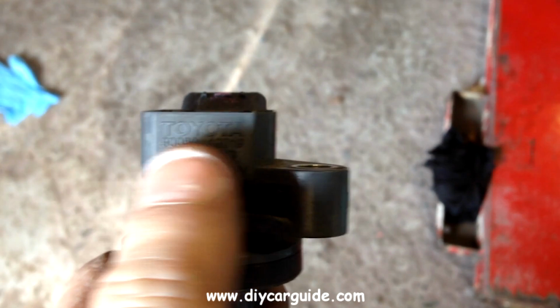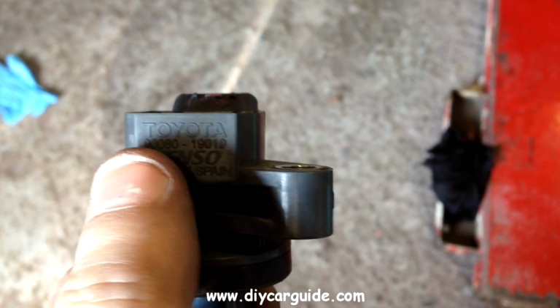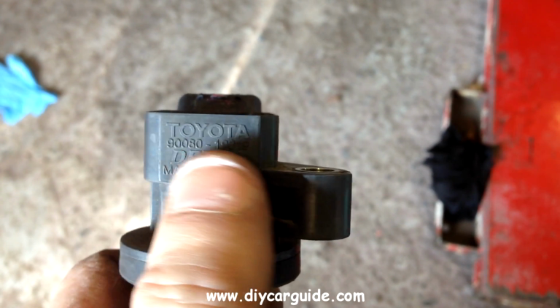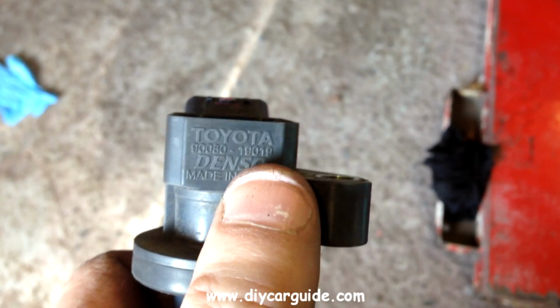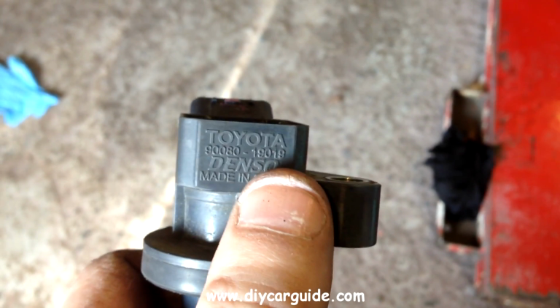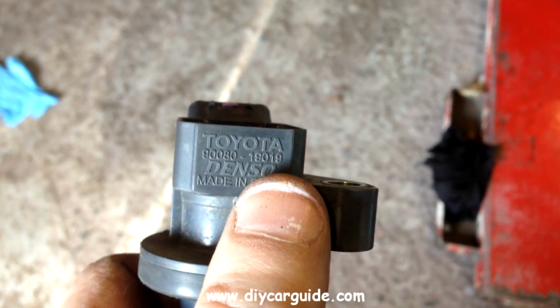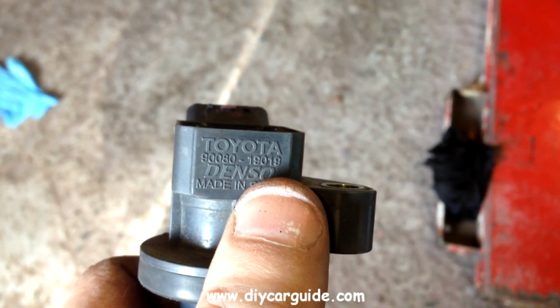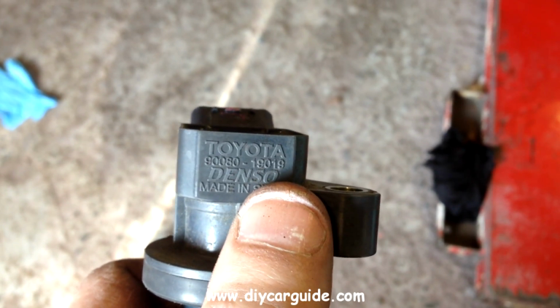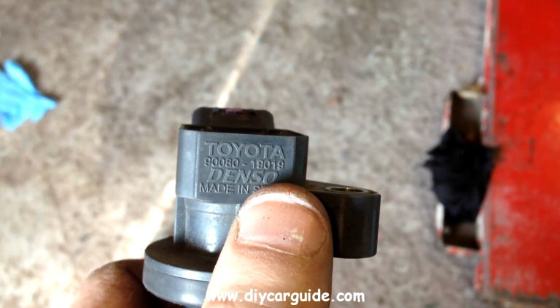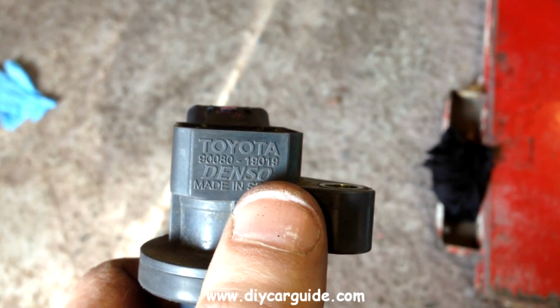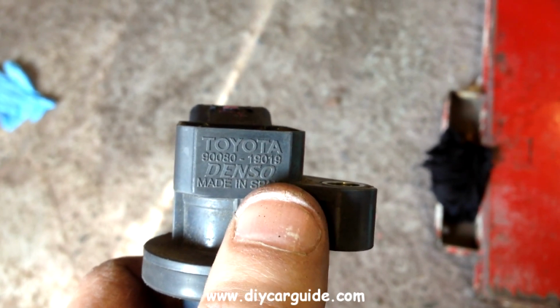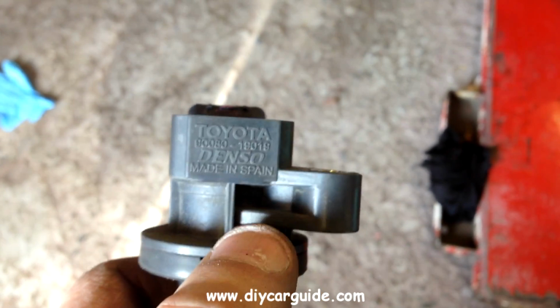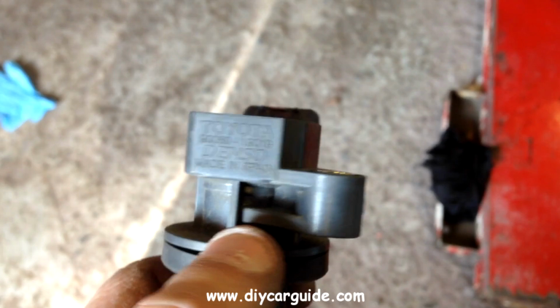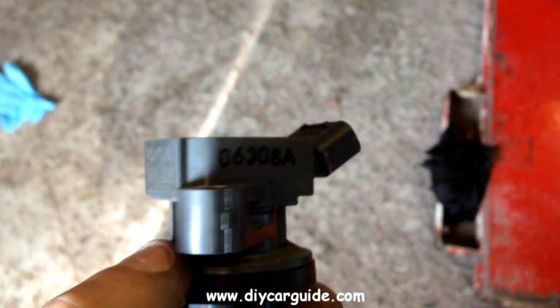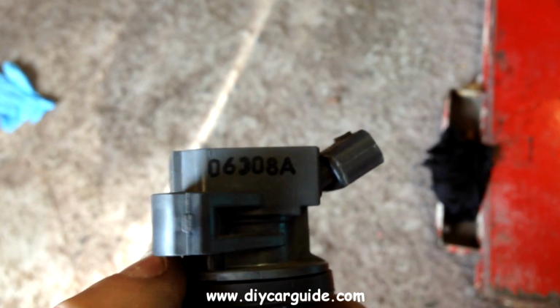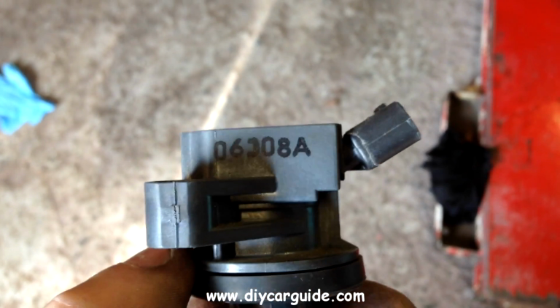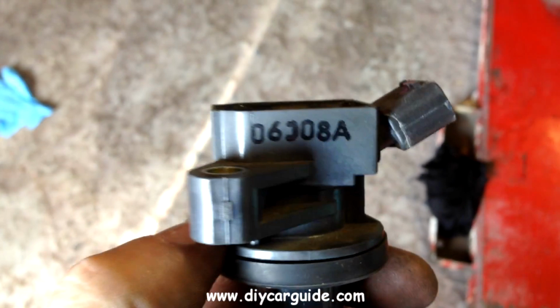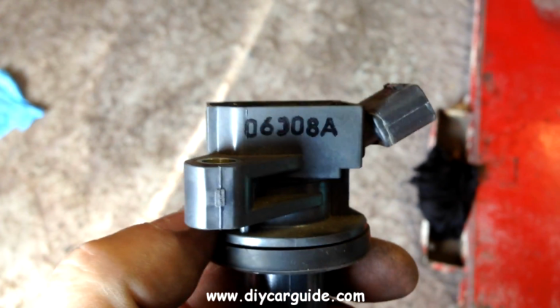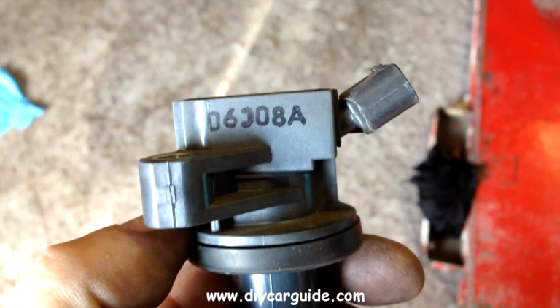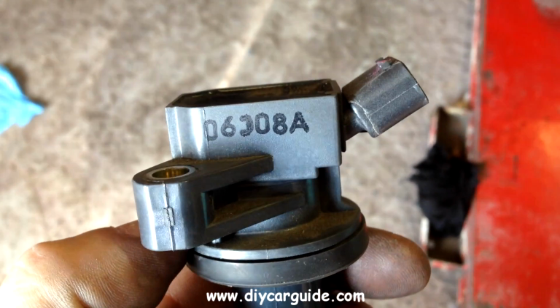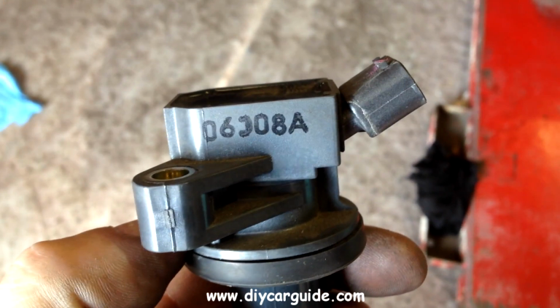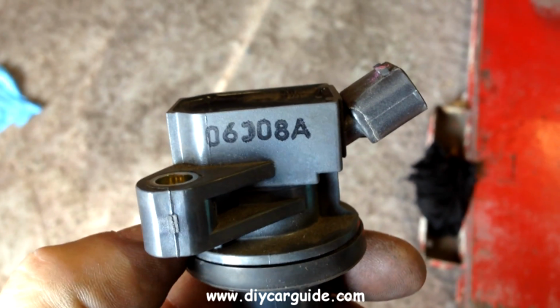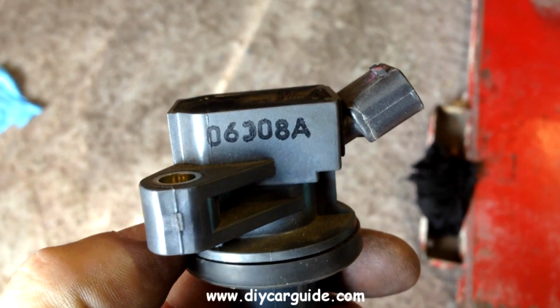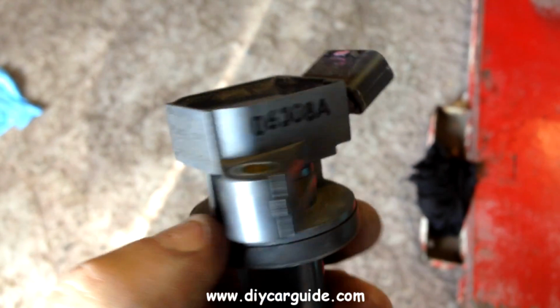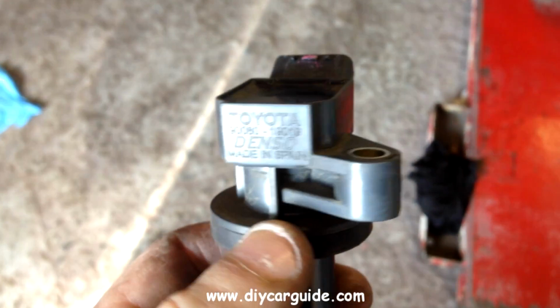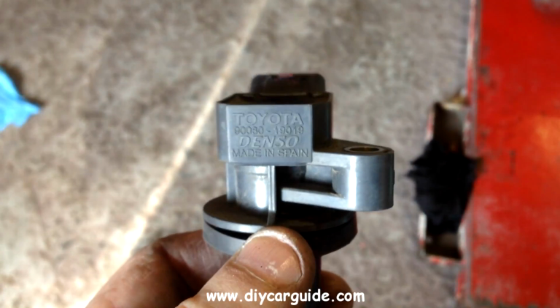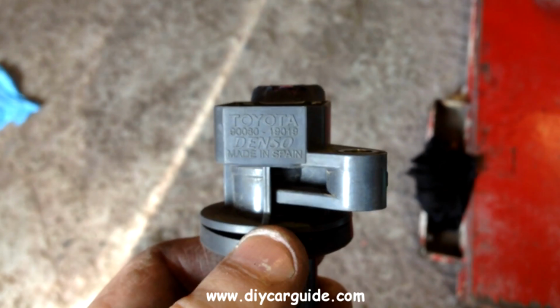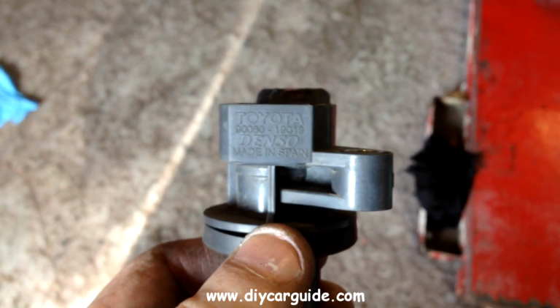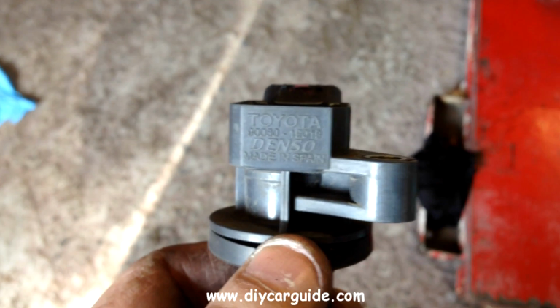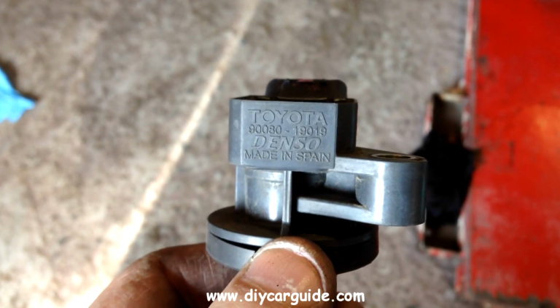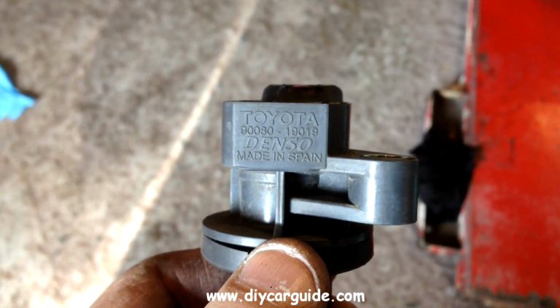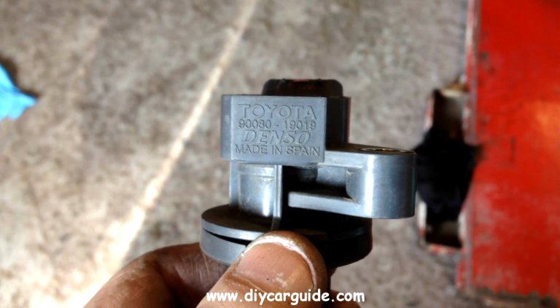This is the number you want to quote when ordering a new one, as there are at least two or possibly three different types. Don't mind that other number — this is the one you want, the one on the front.